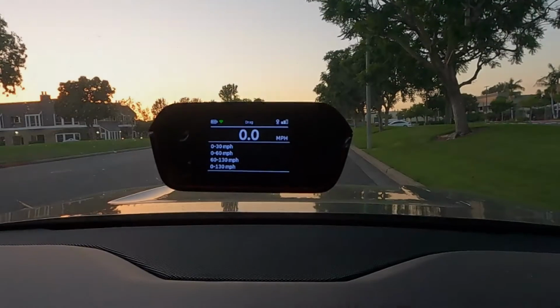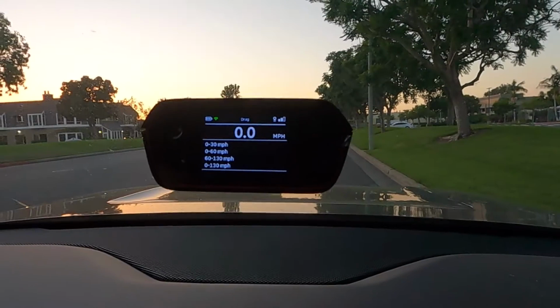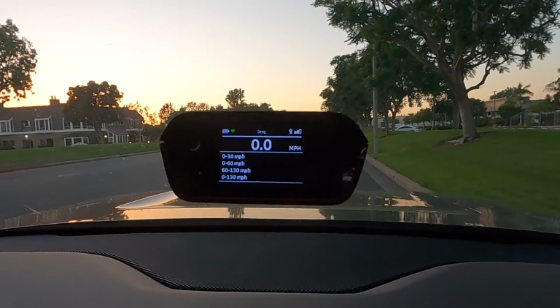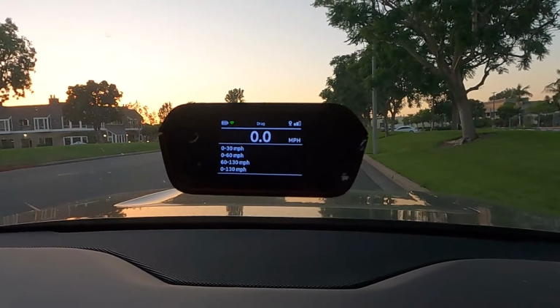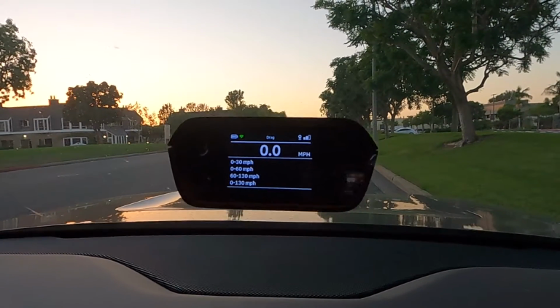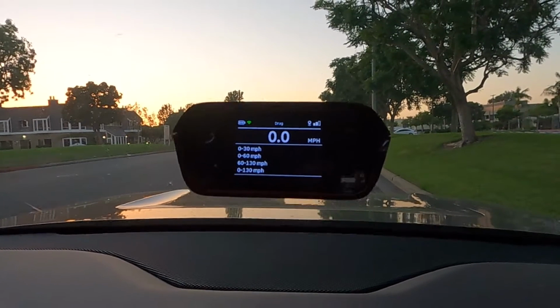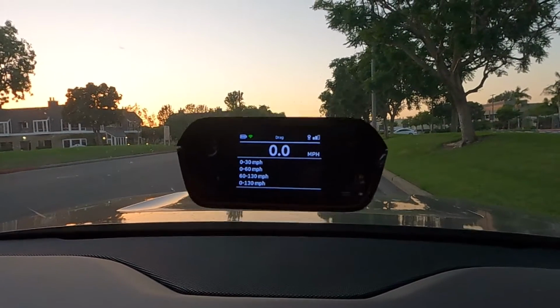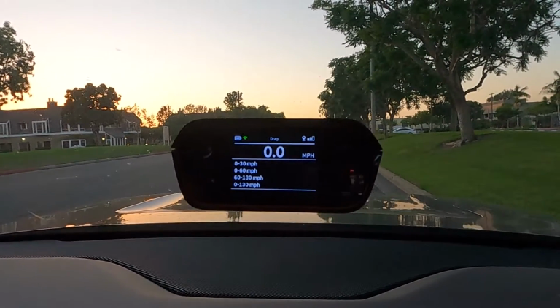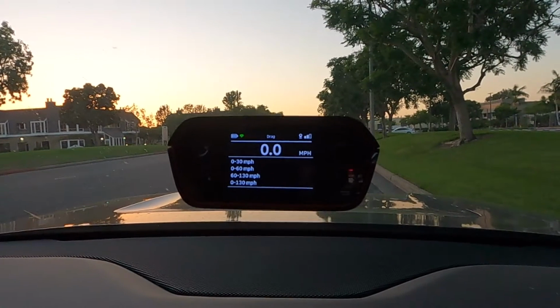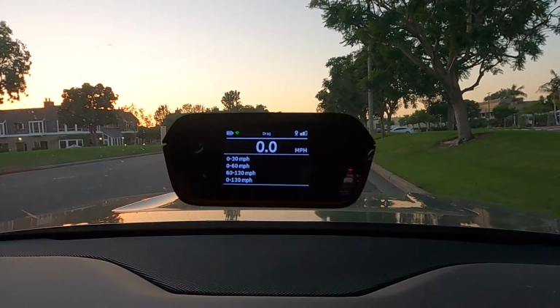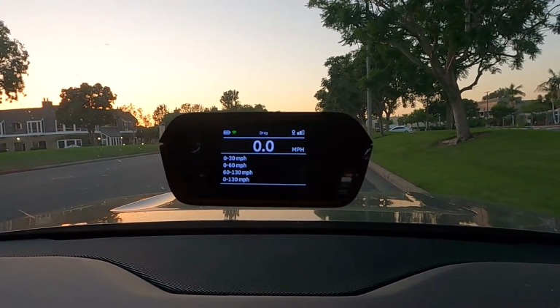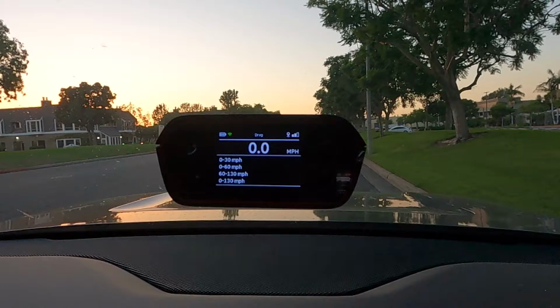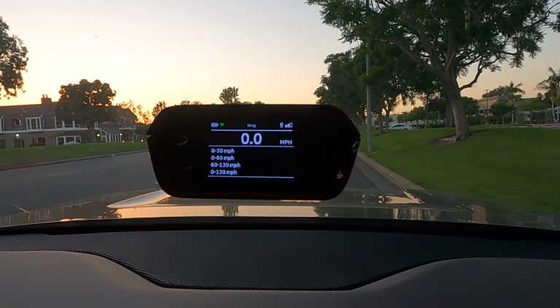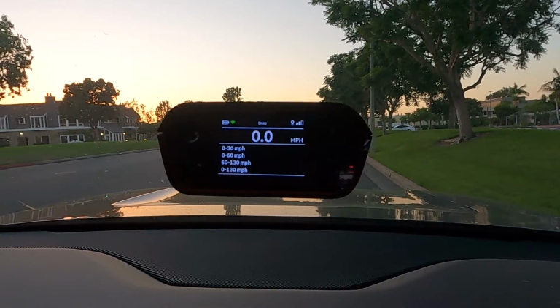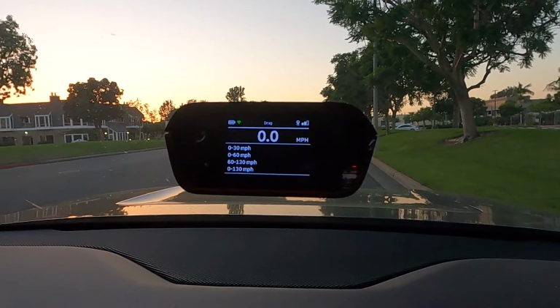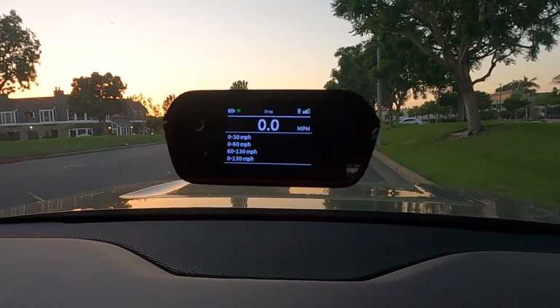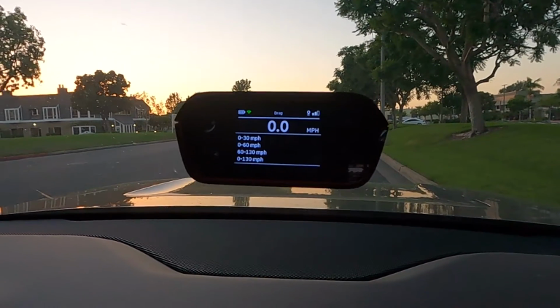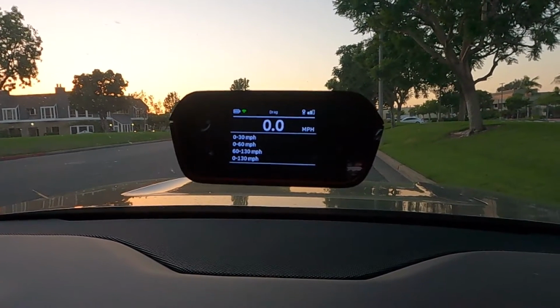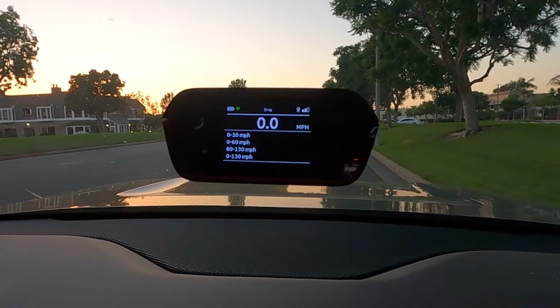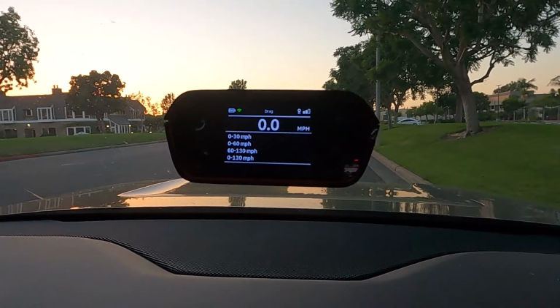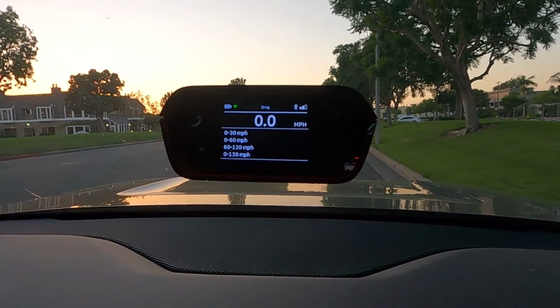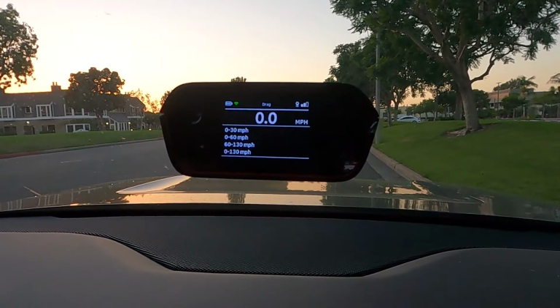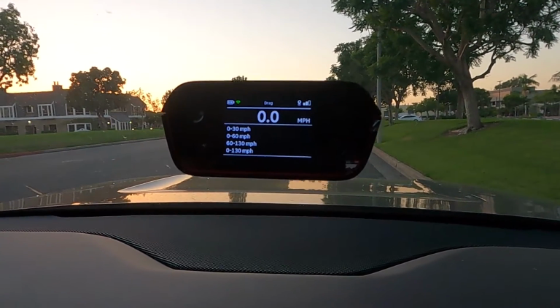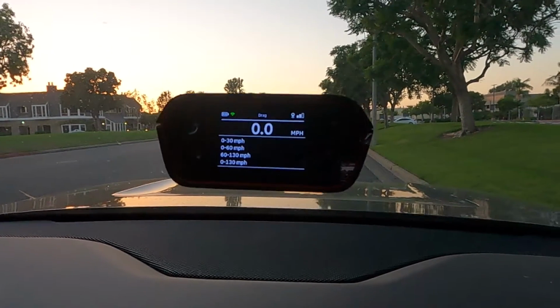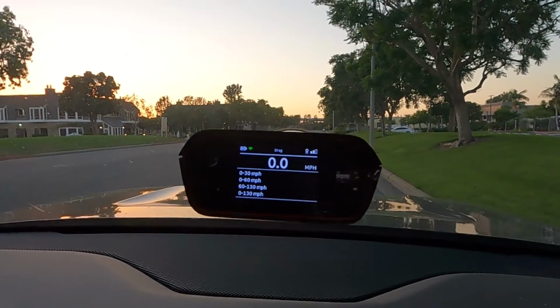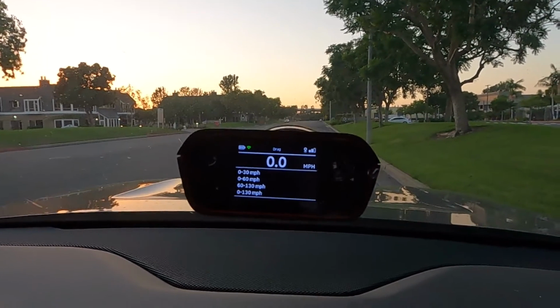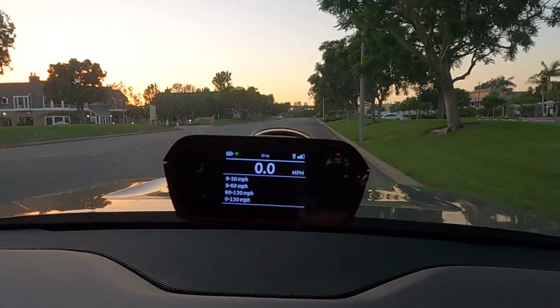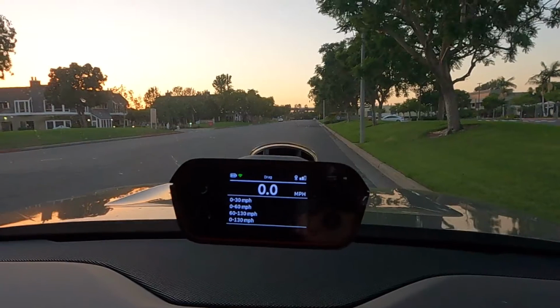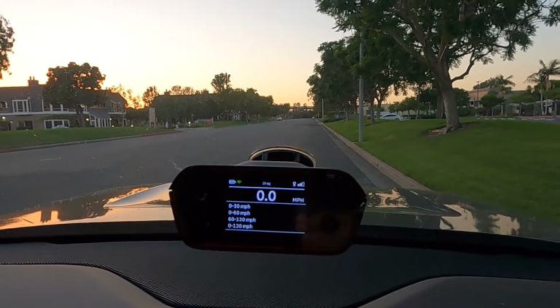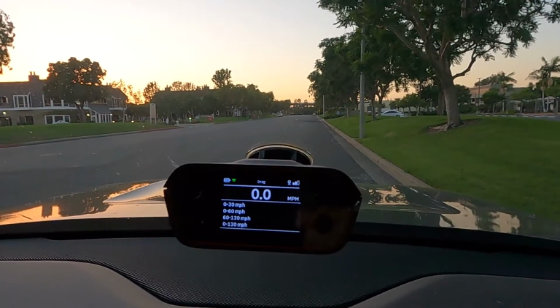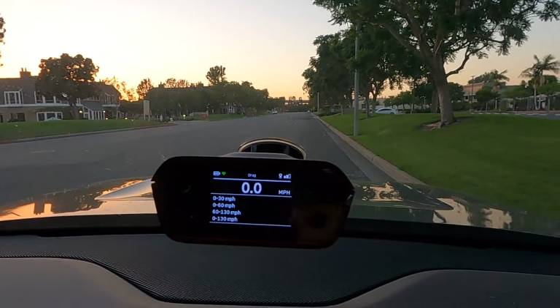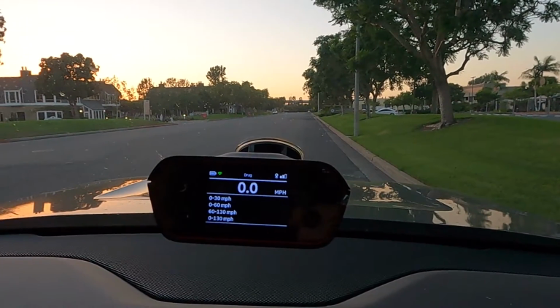Okay guys, I am in sport mode. Let's see how fast this goes. Three, two, one.